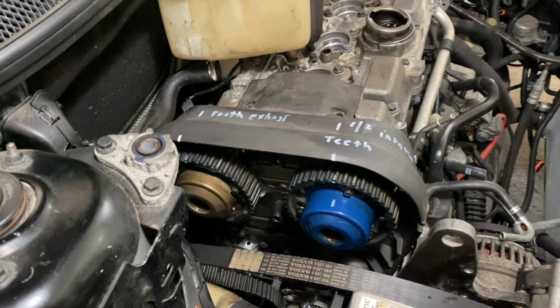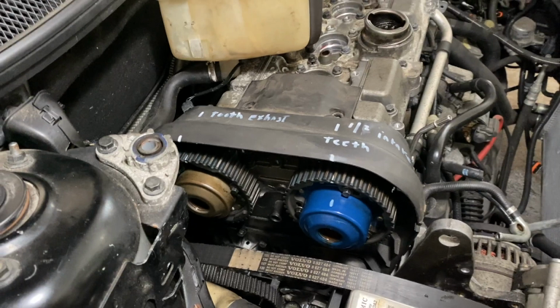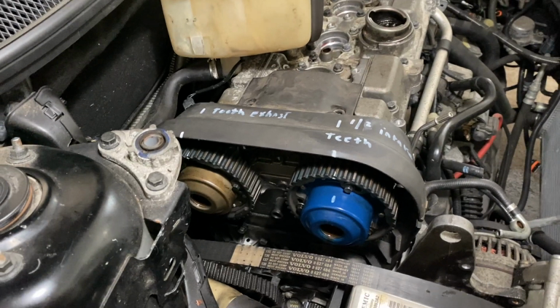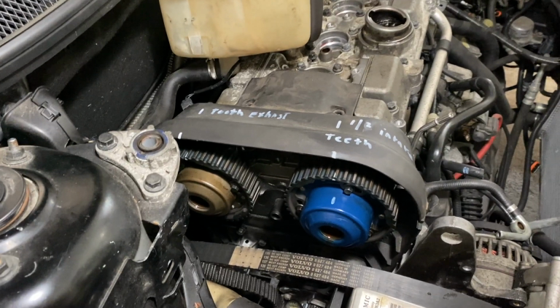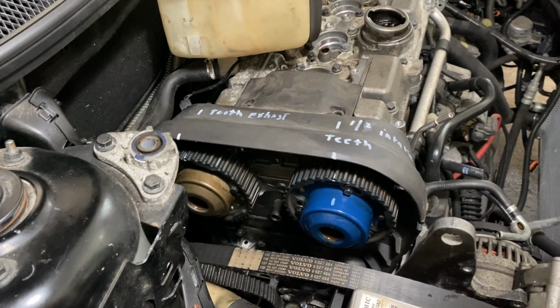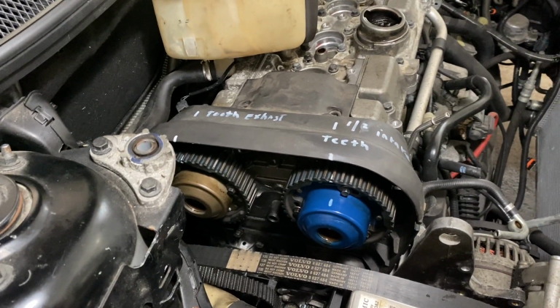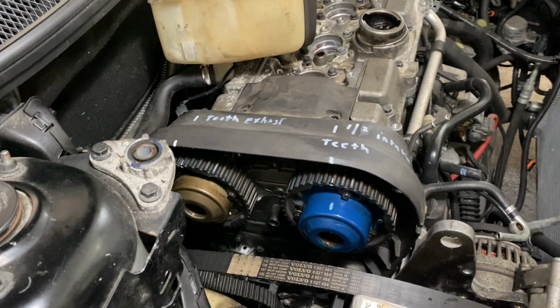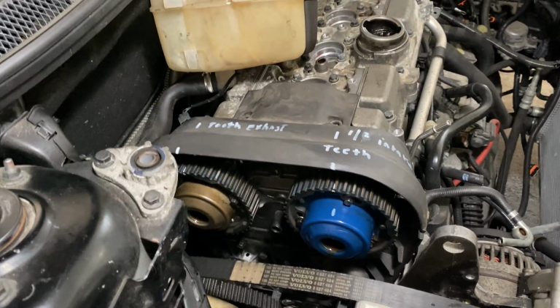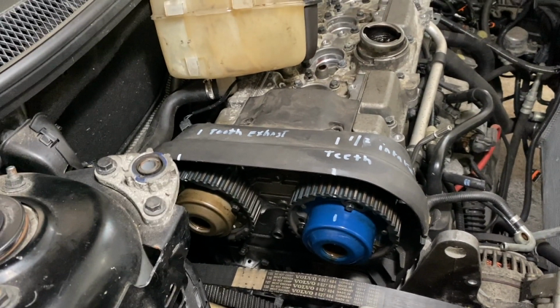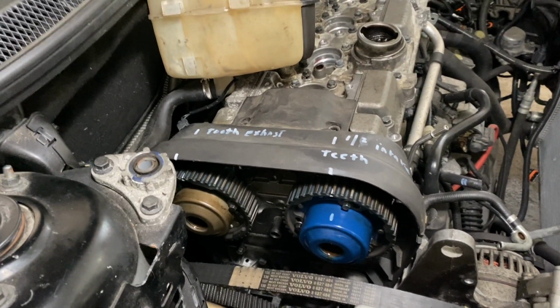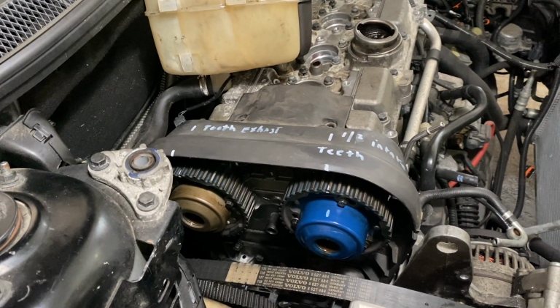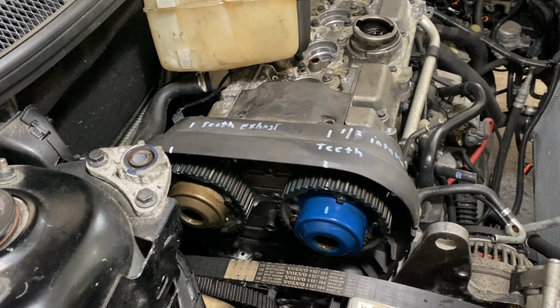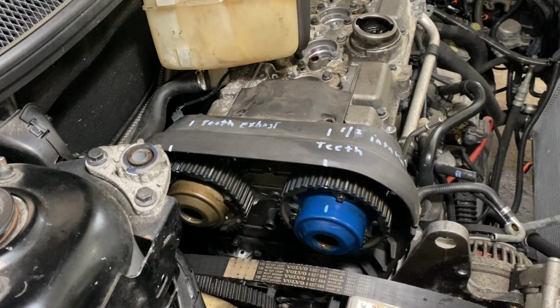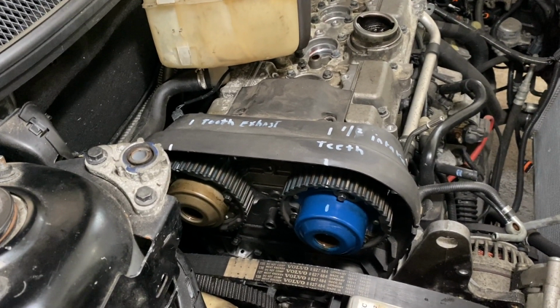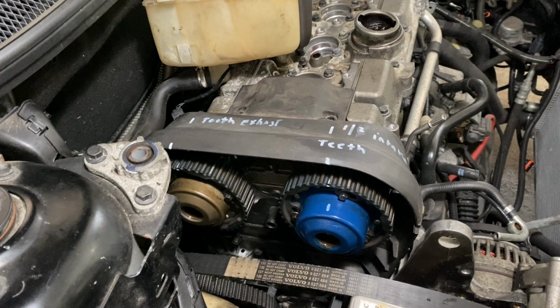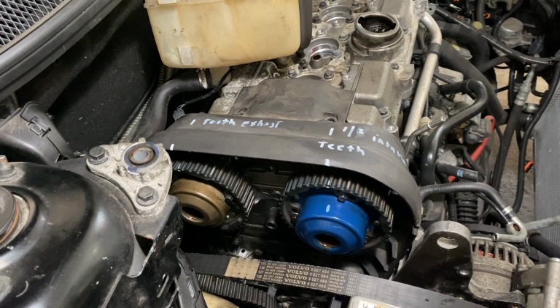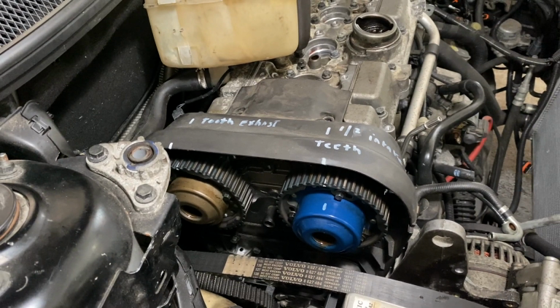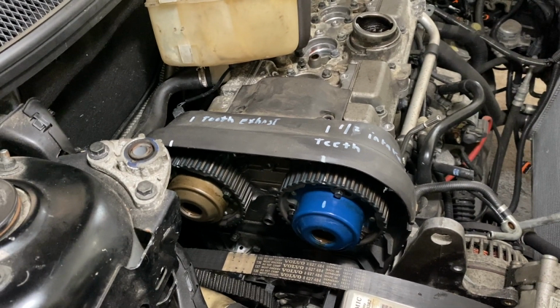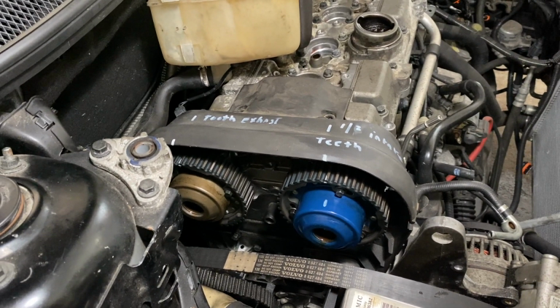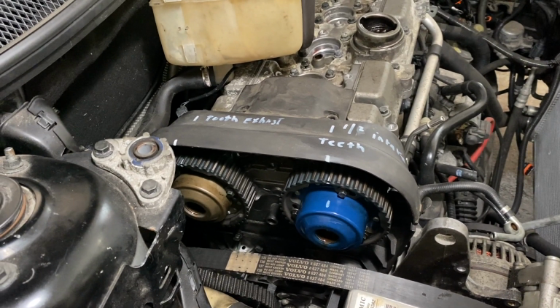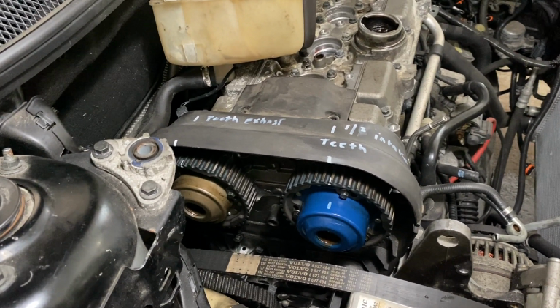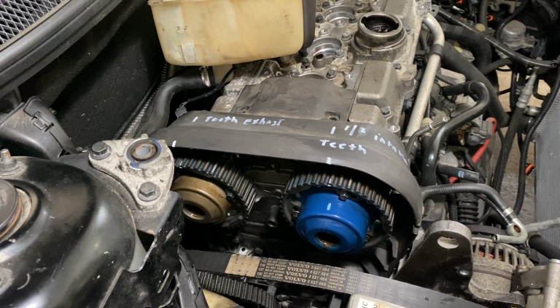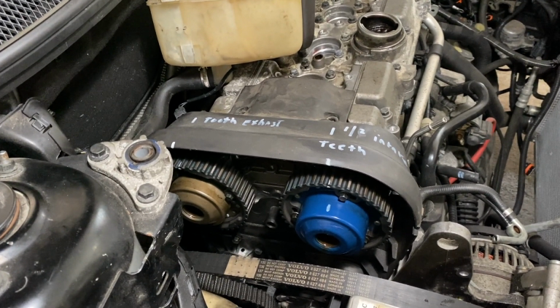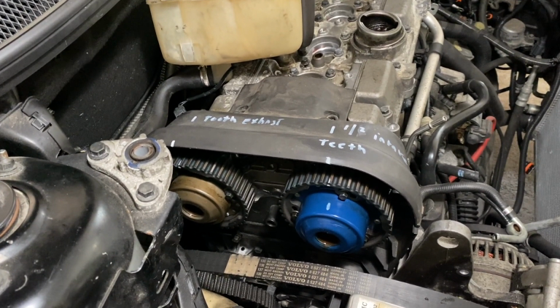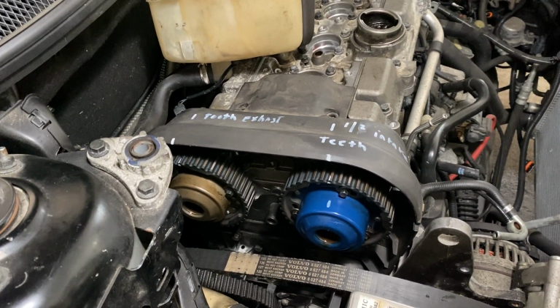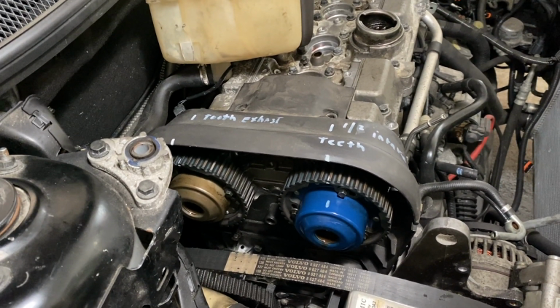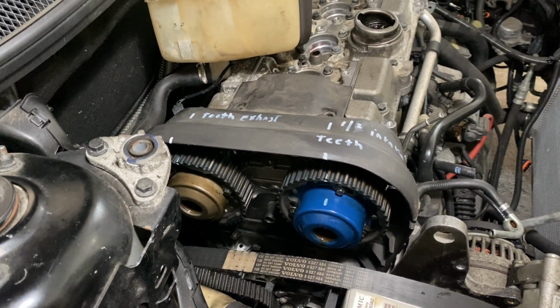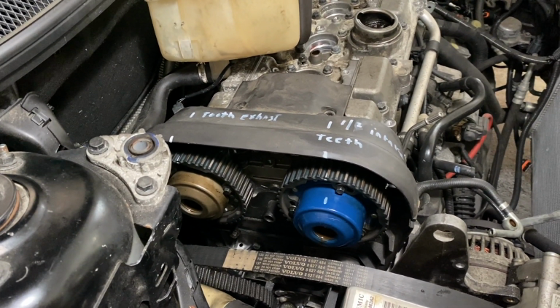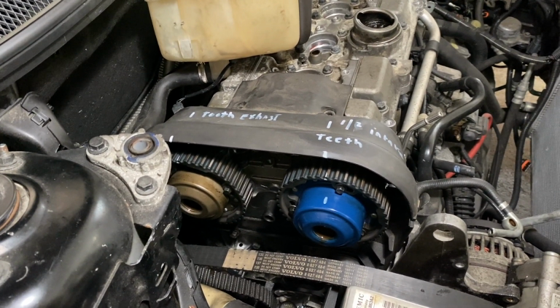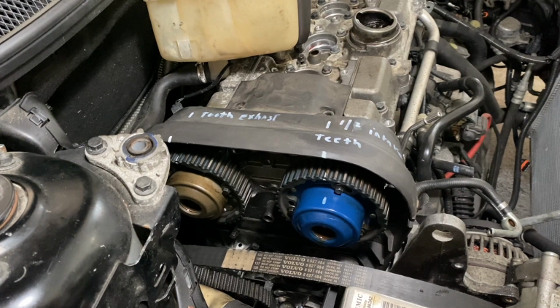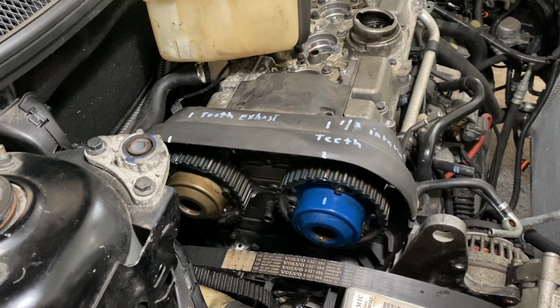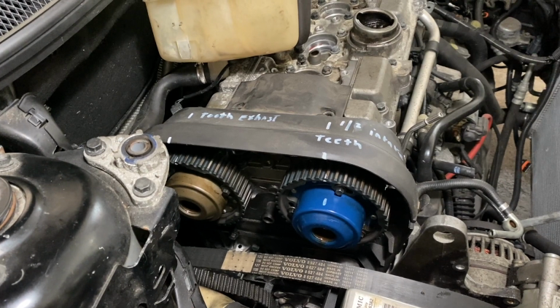Today's video I'm going to show you how to adjust the valve timing on a 2009 Volvo S60 with a 2.5 turbo engine.